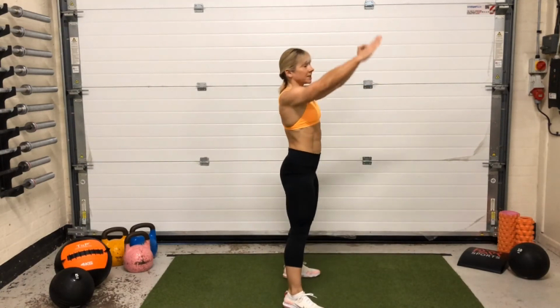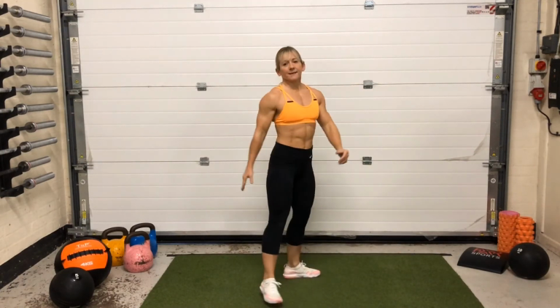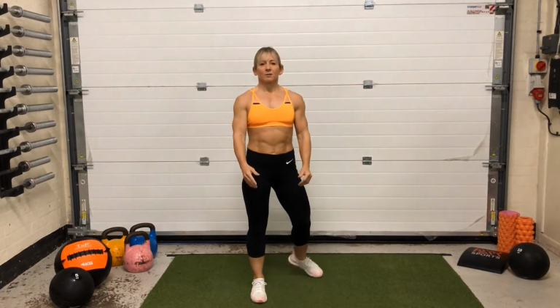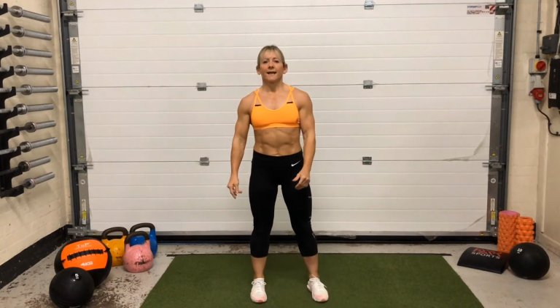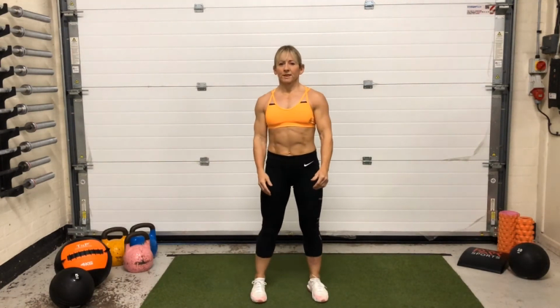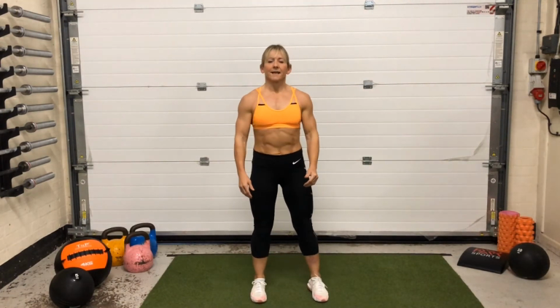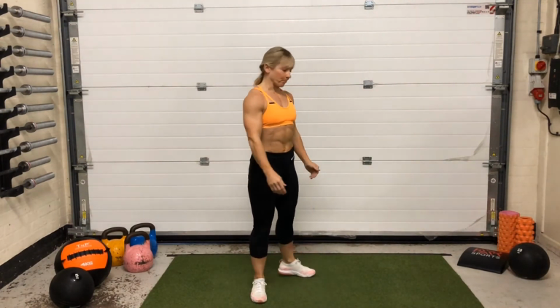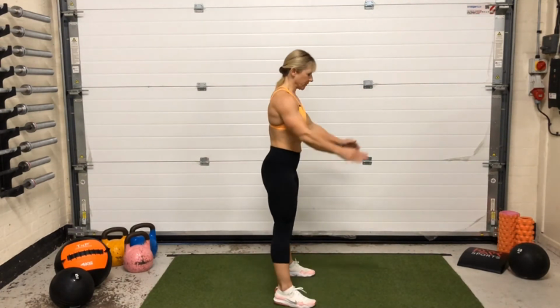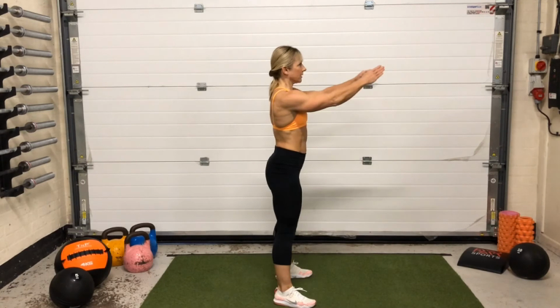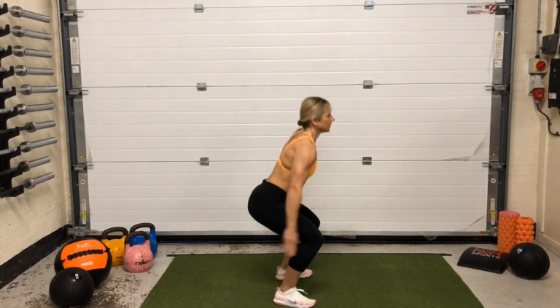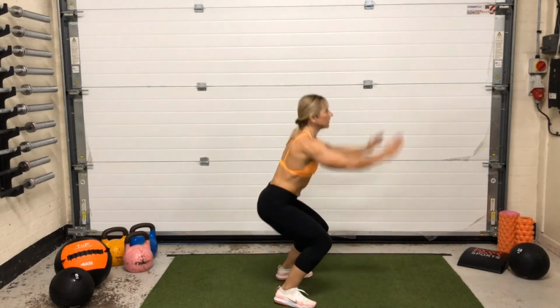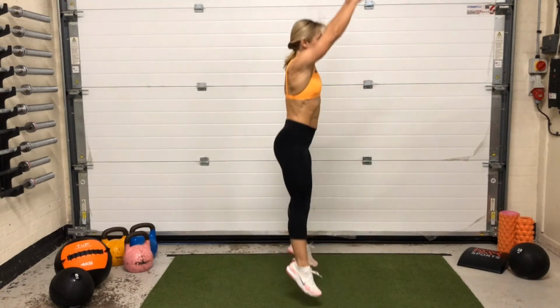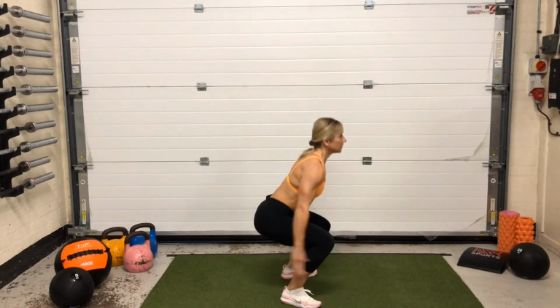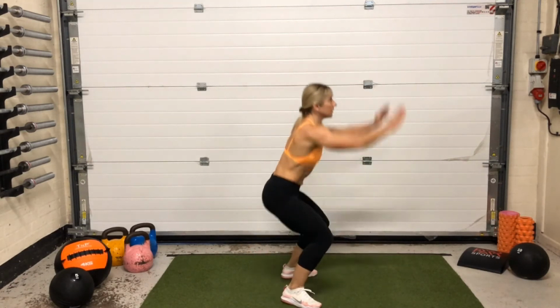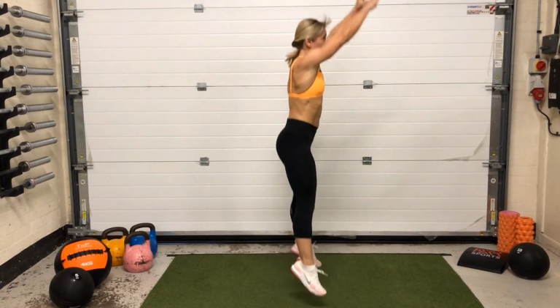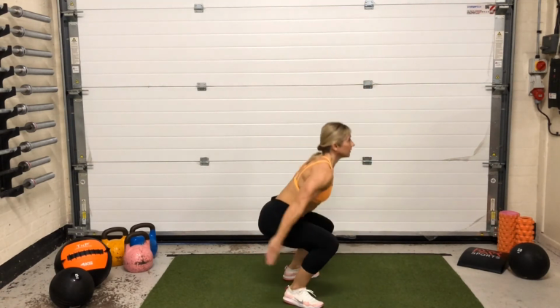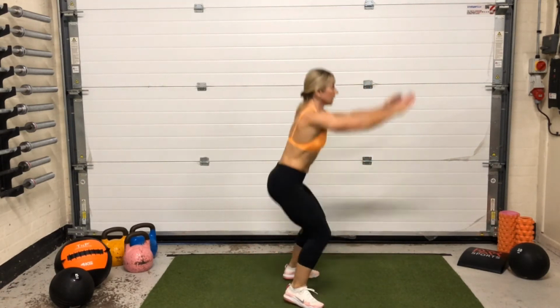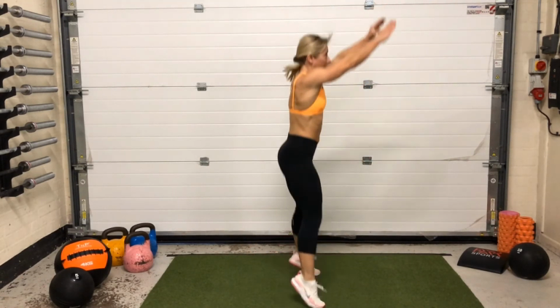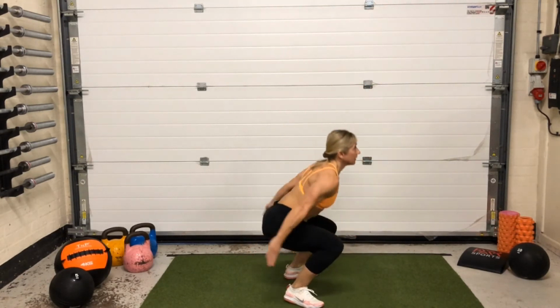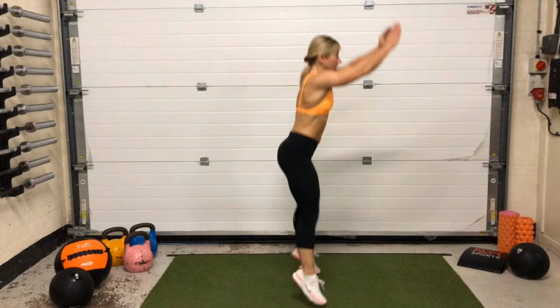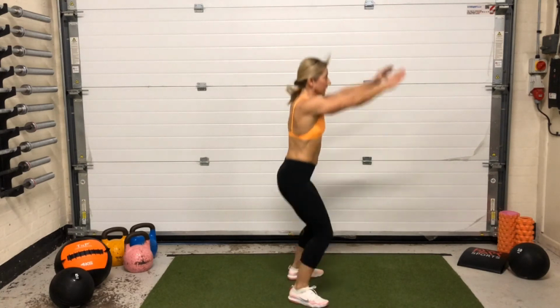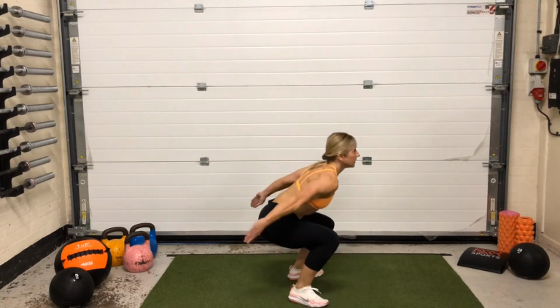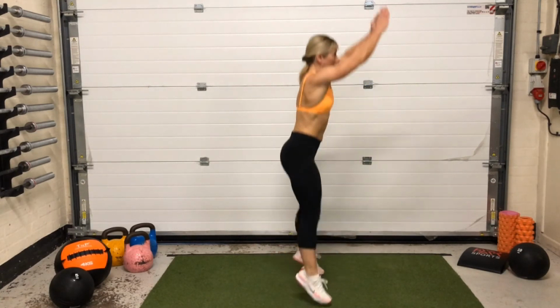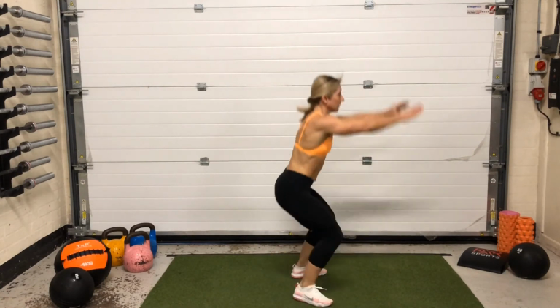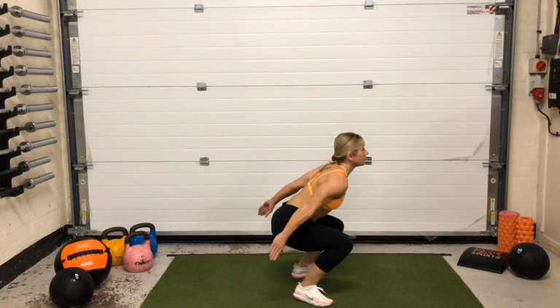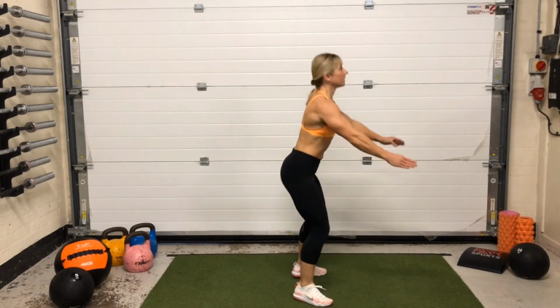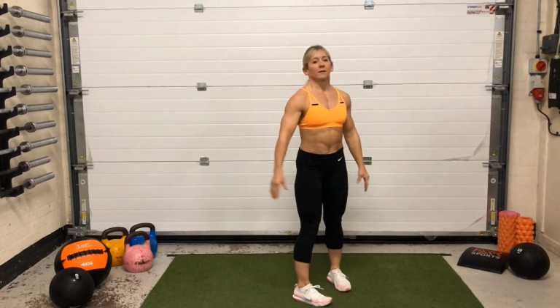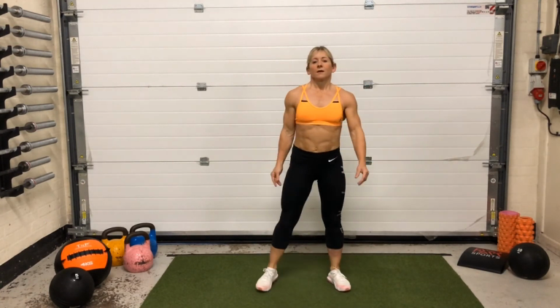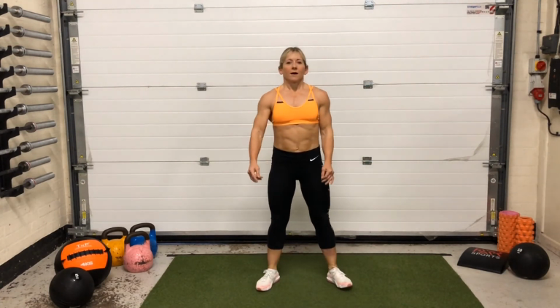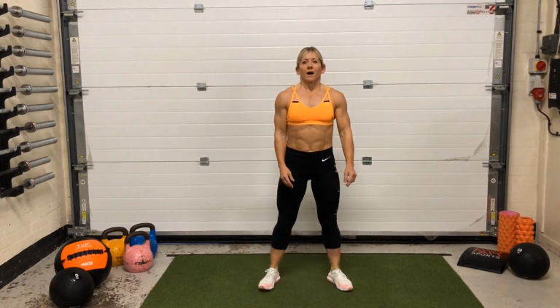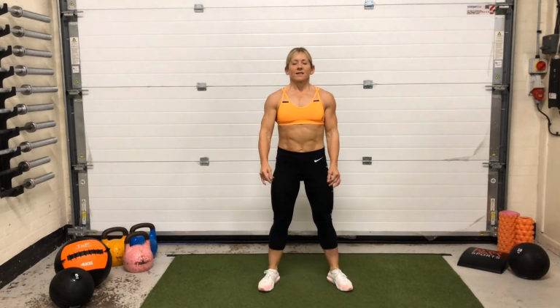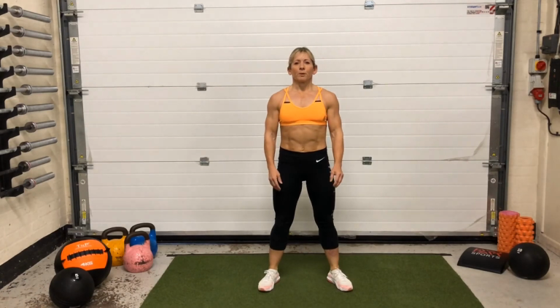To make this exercise more intense, I'm just going to add a jump. And that's squat jumps.